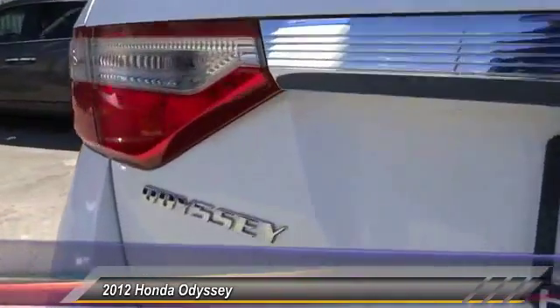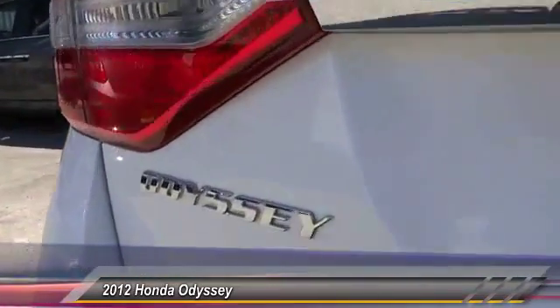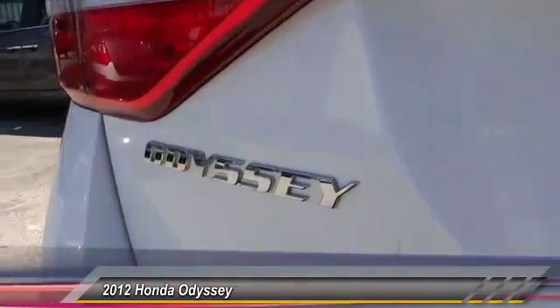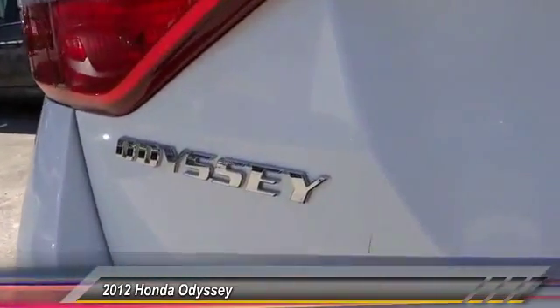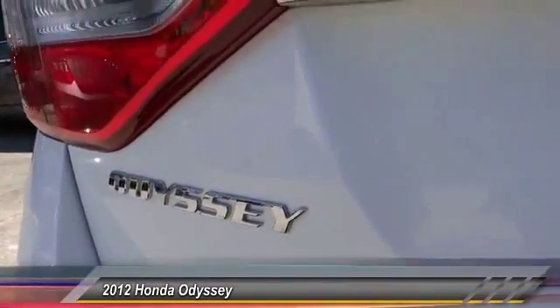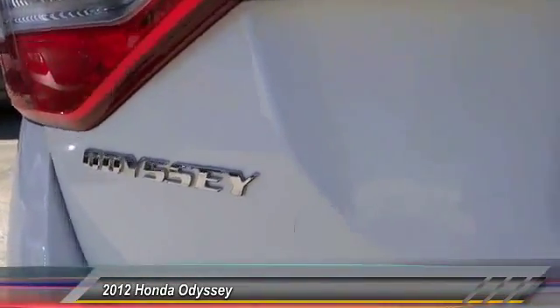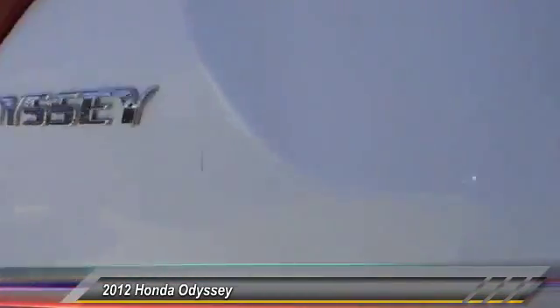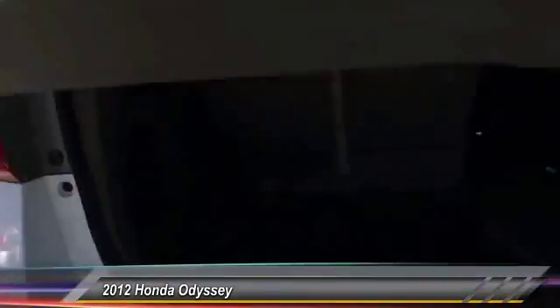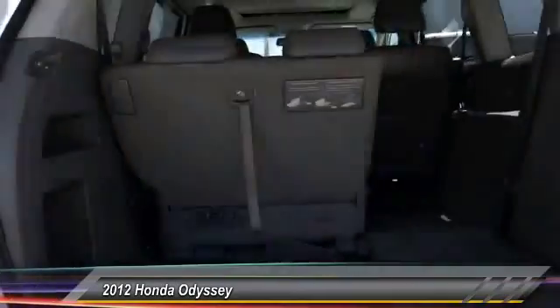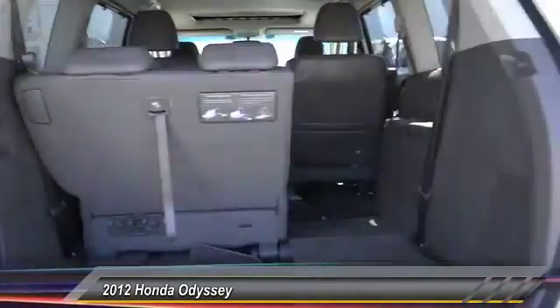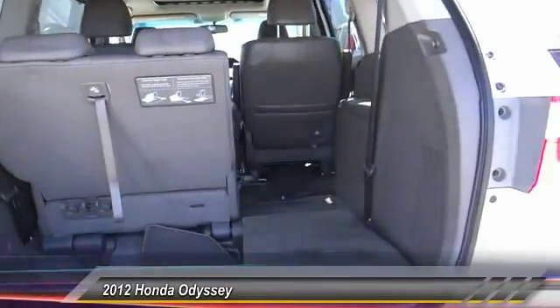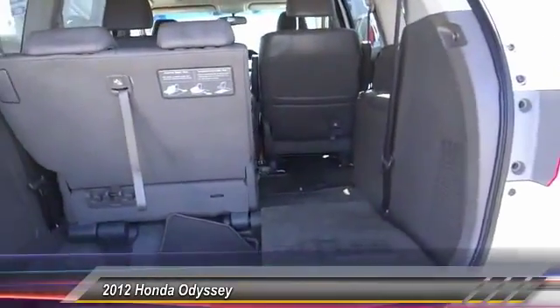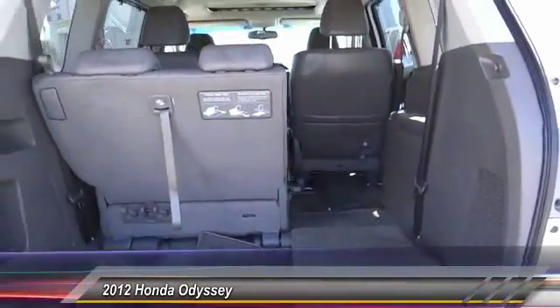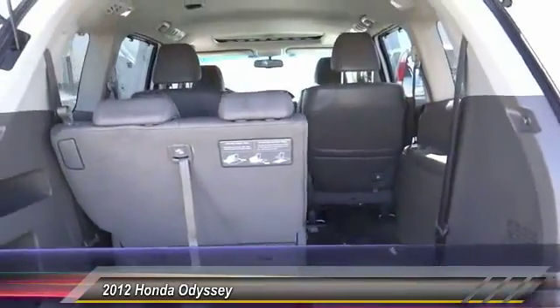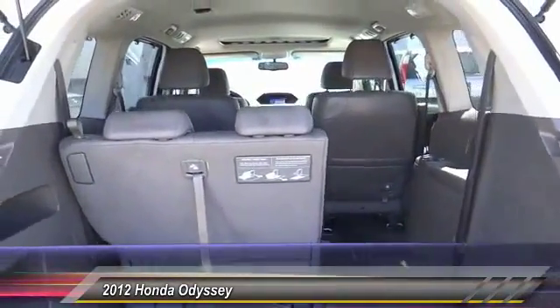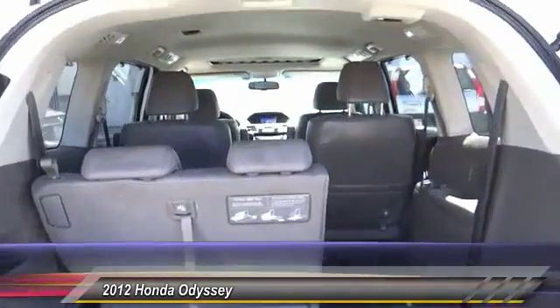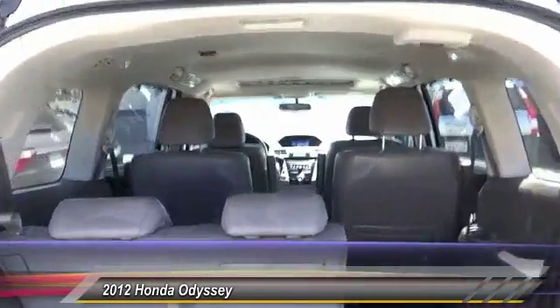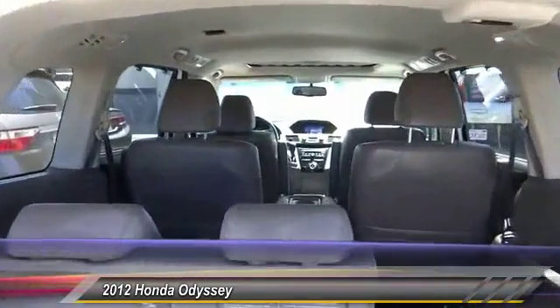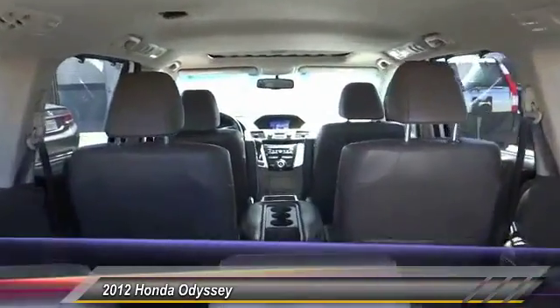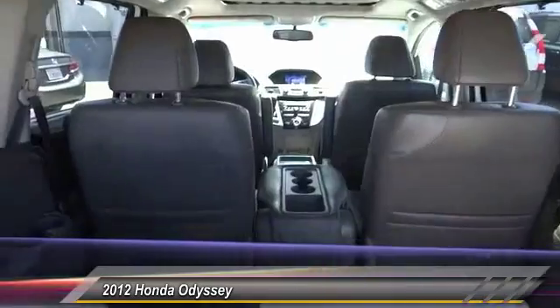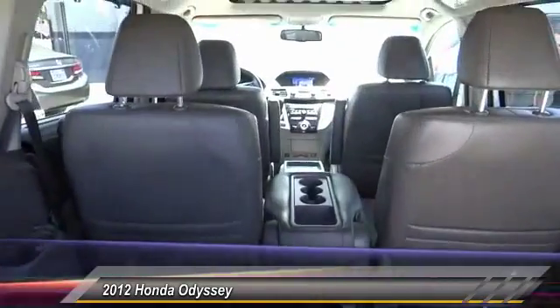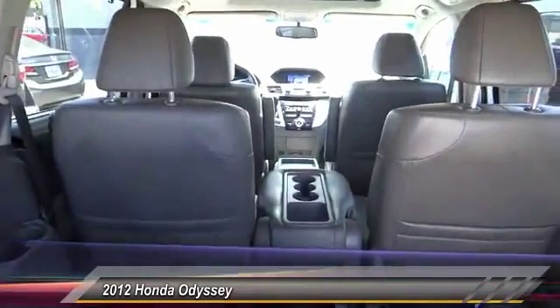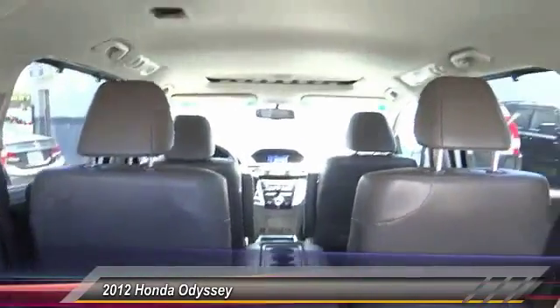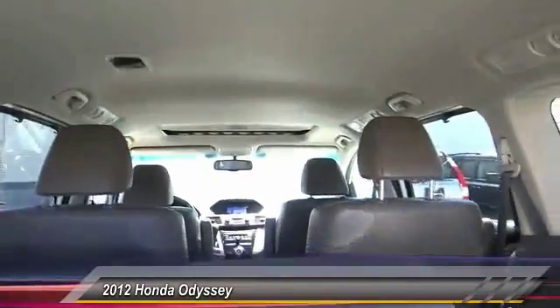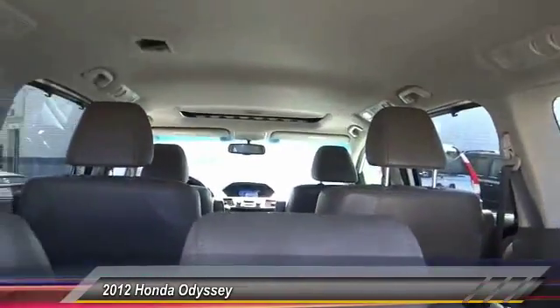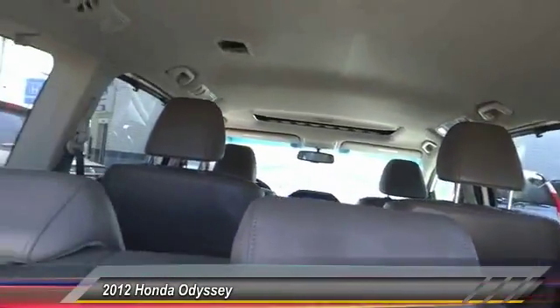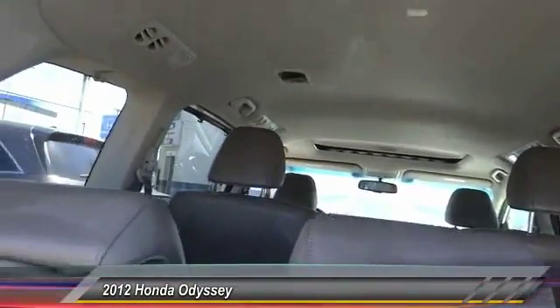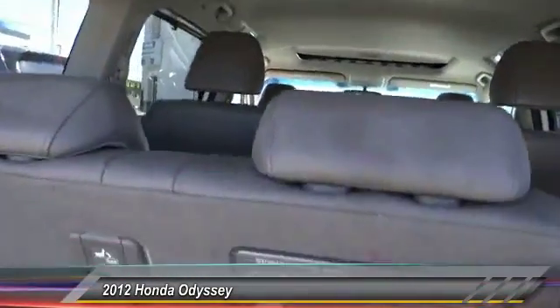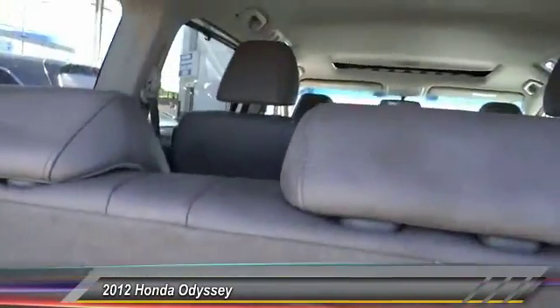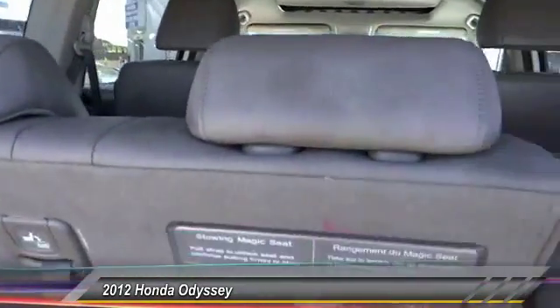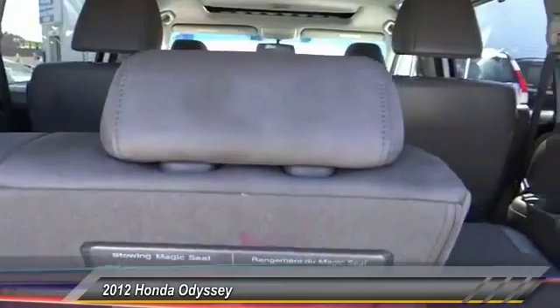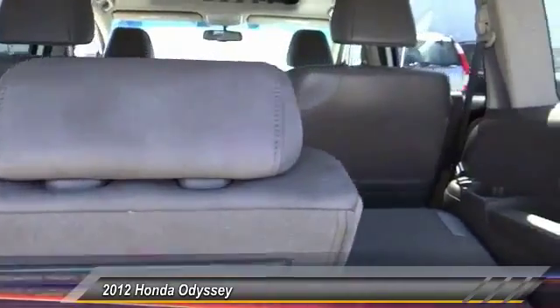Backup camera, traction control, leather wrapped steering wheel, power steering, alloy wheels, air conditioning, front, home link, garage door opener, automatic stability control, auto dimming rear view mirror, PPO, cruise control.